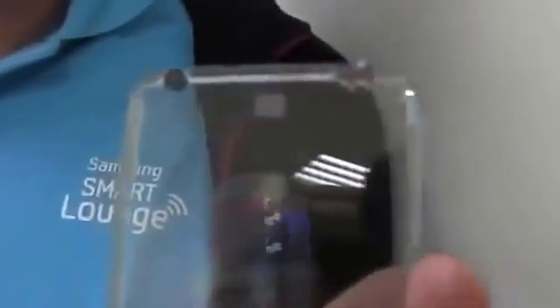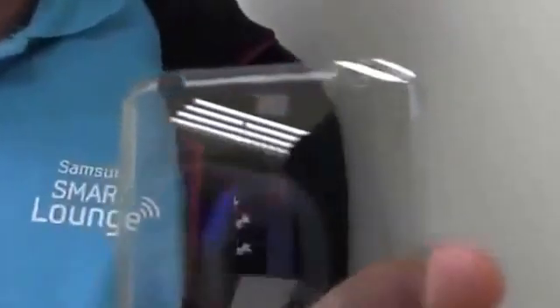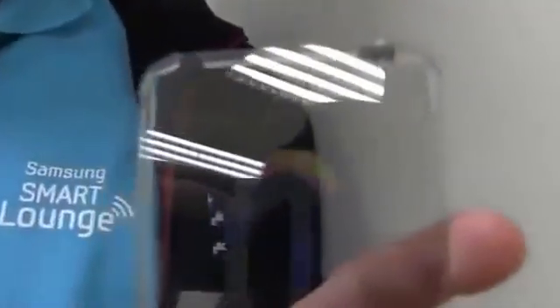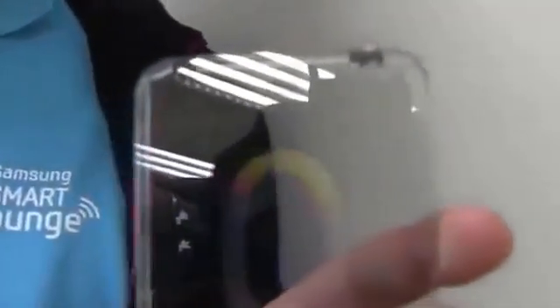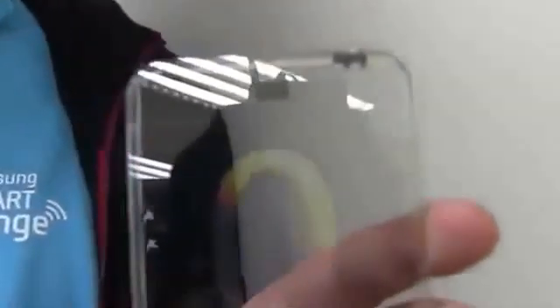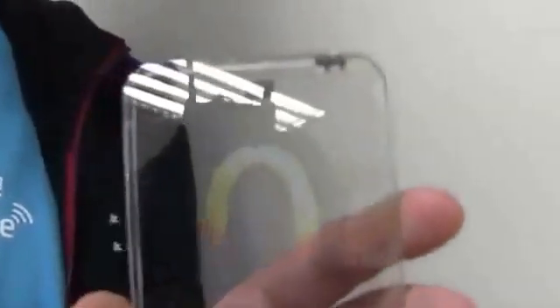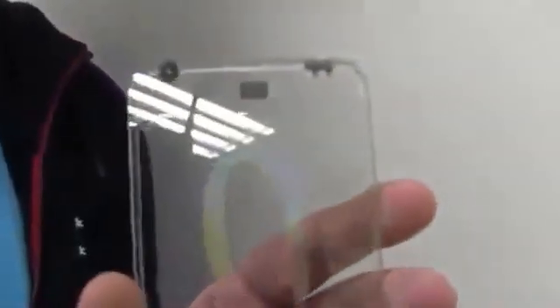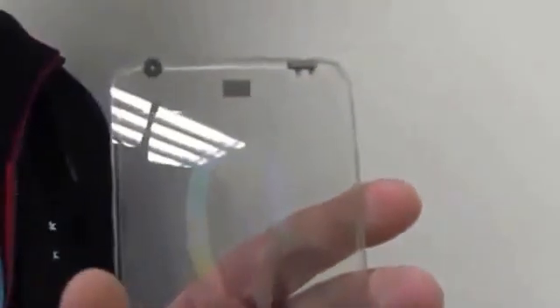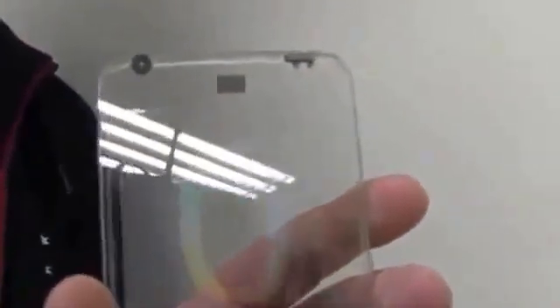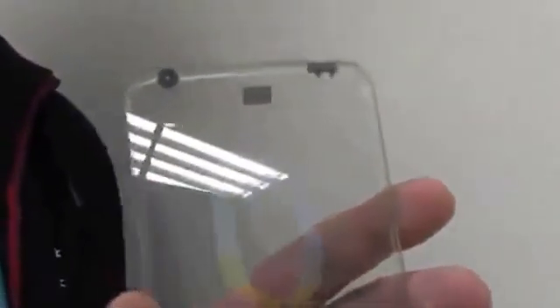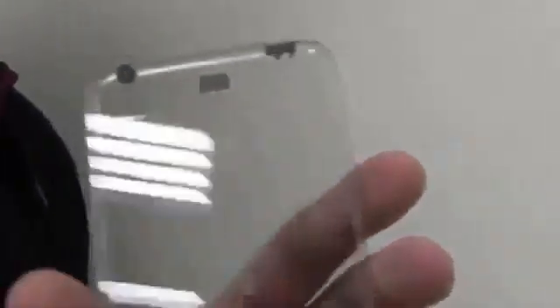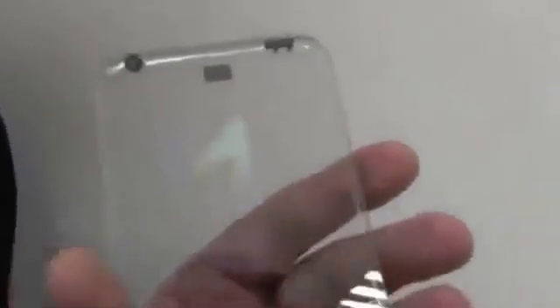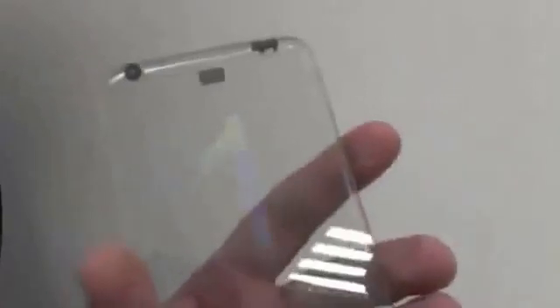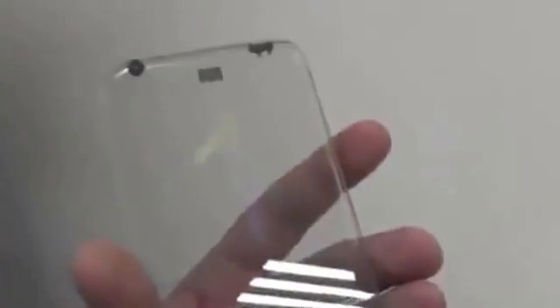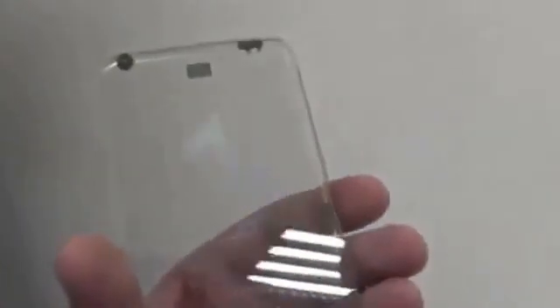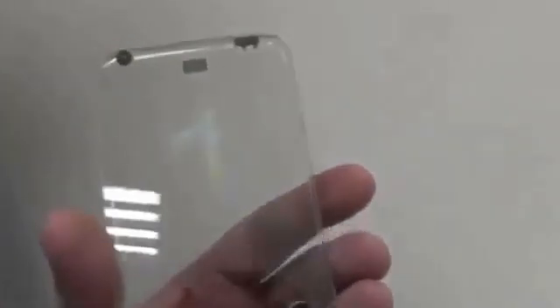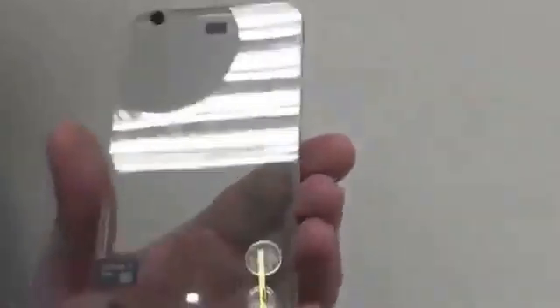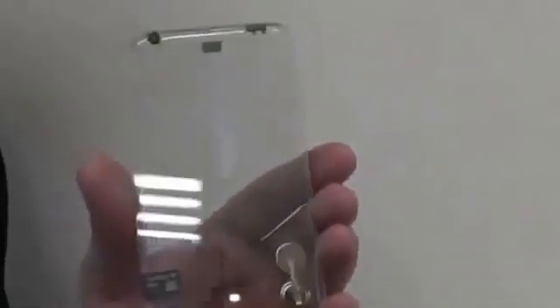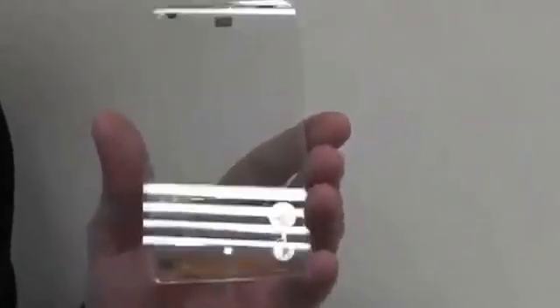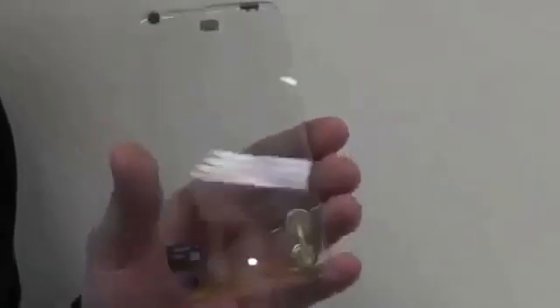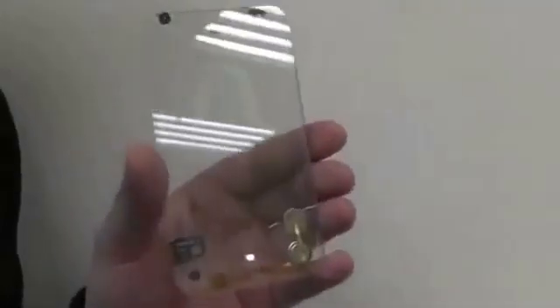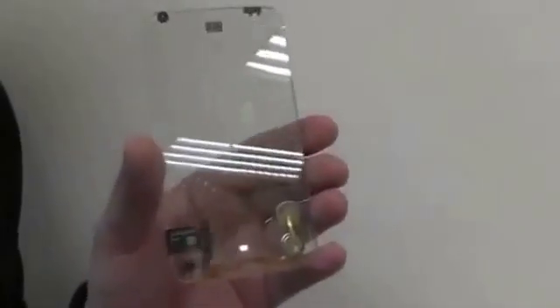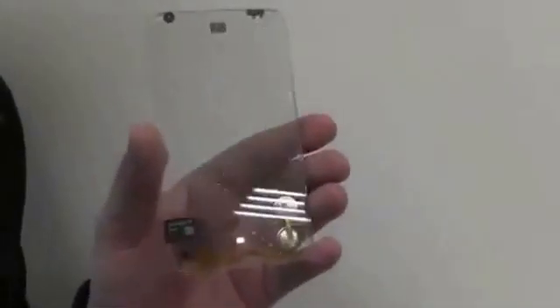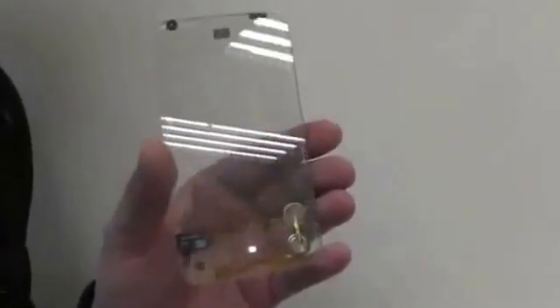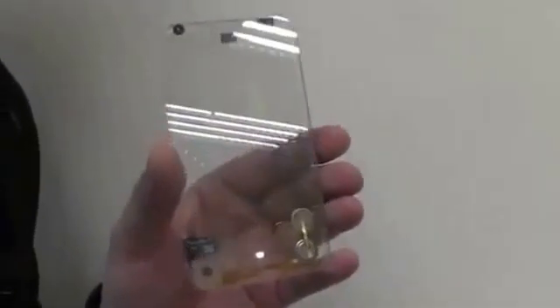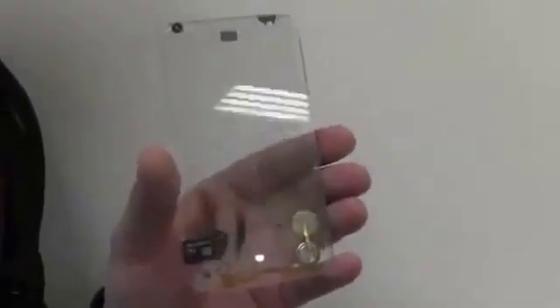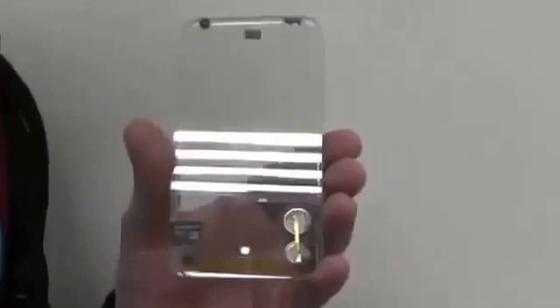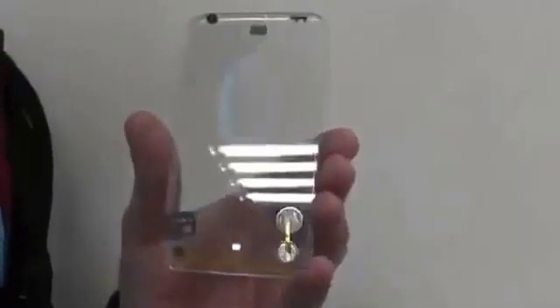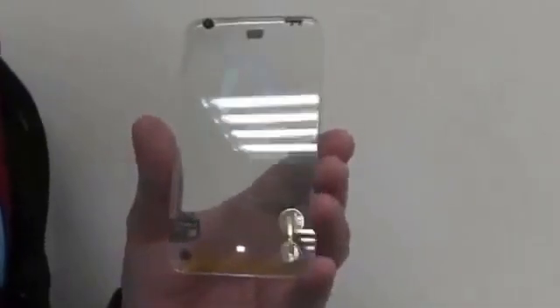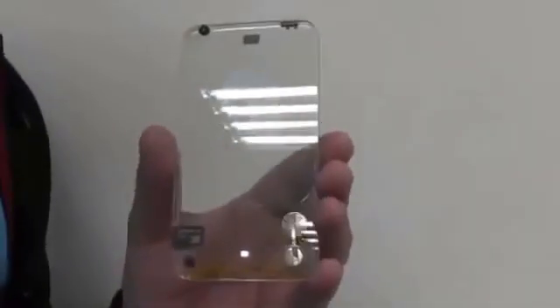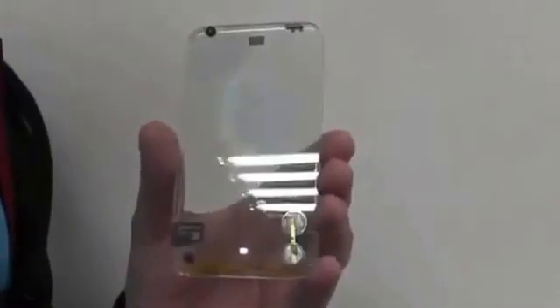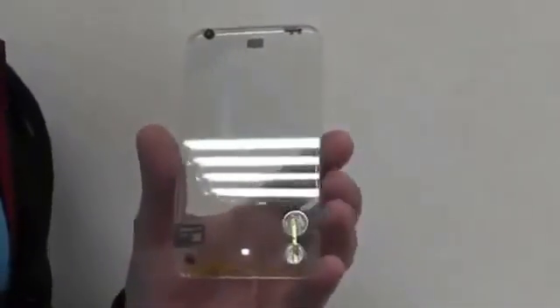Will all phones be transparent in the future? I don't know right now, but I can tell you one thing — I definitely would love to have one of these.